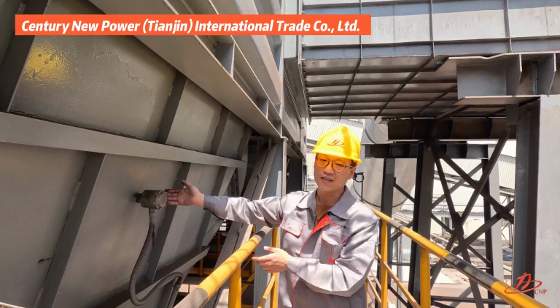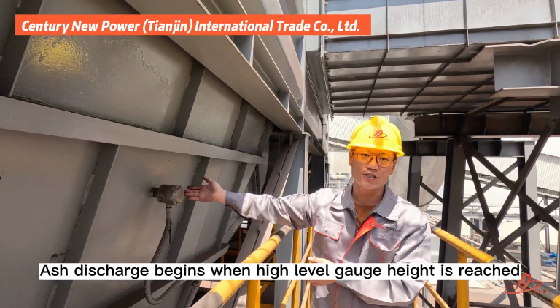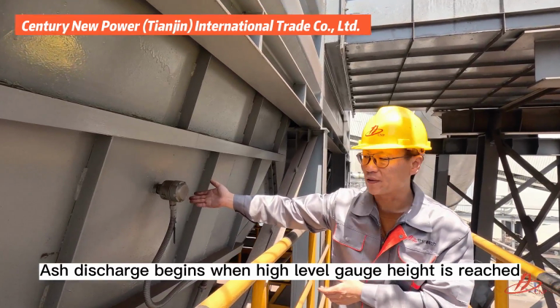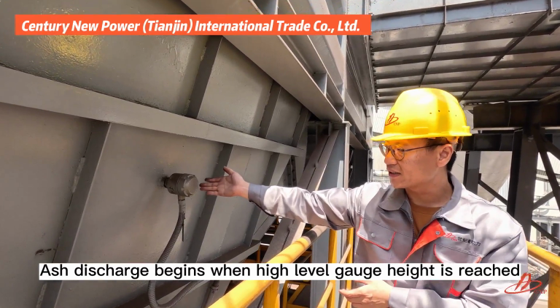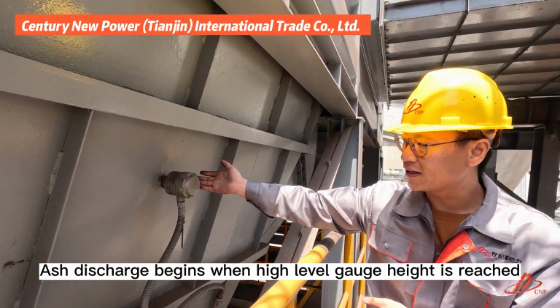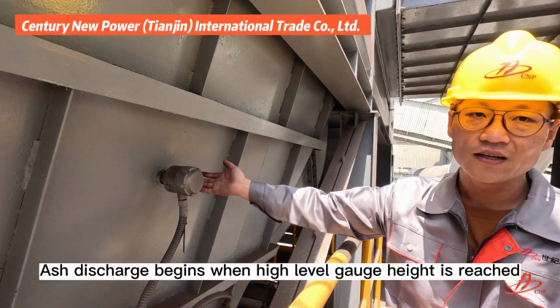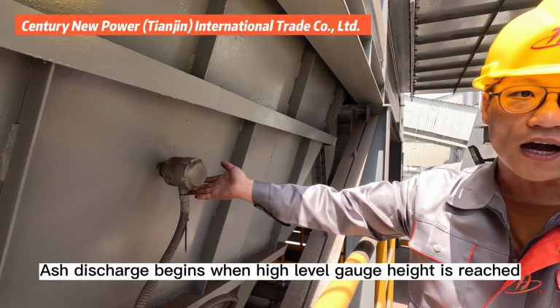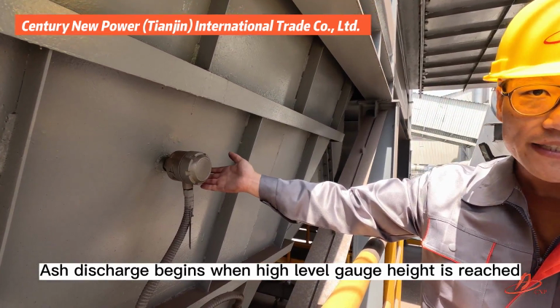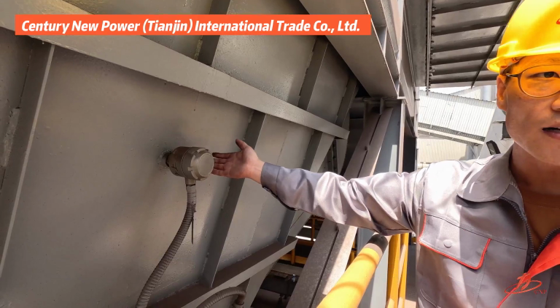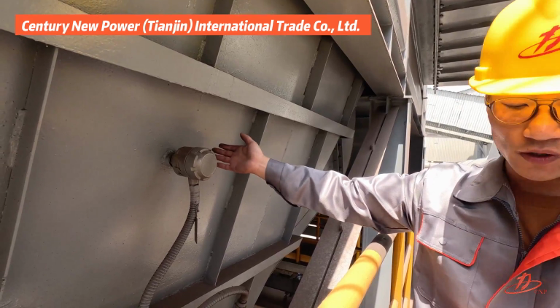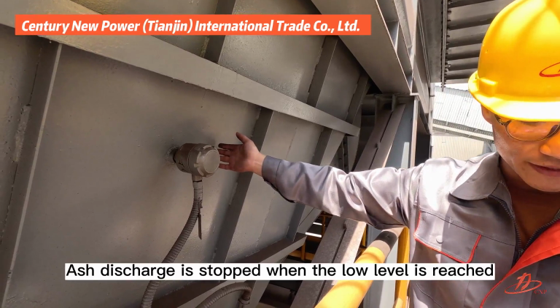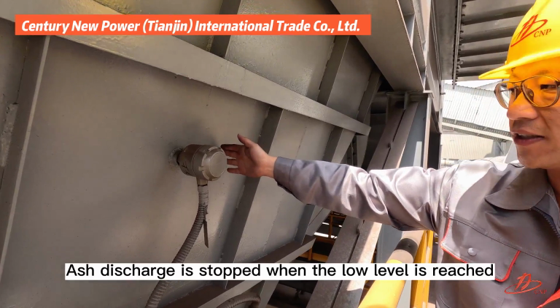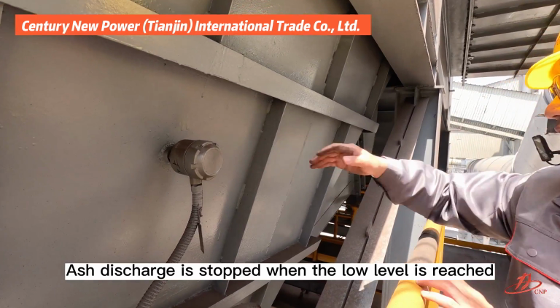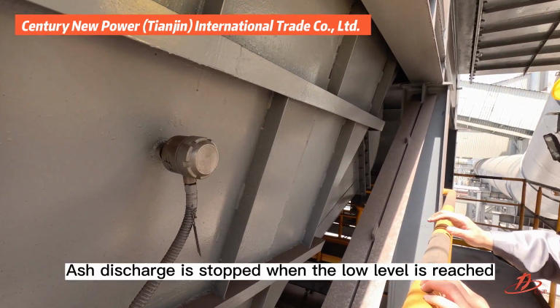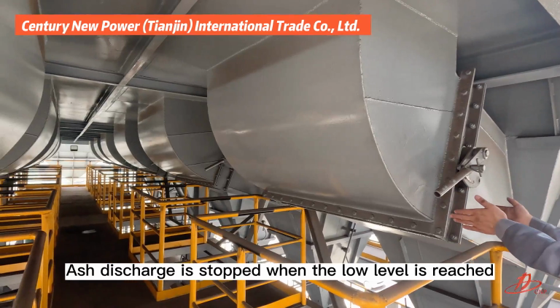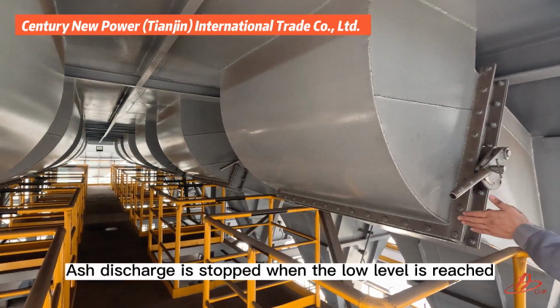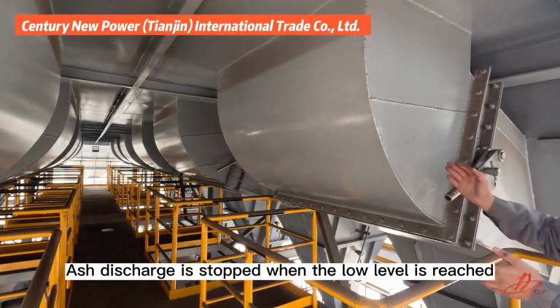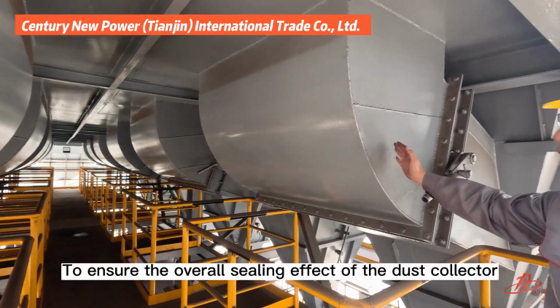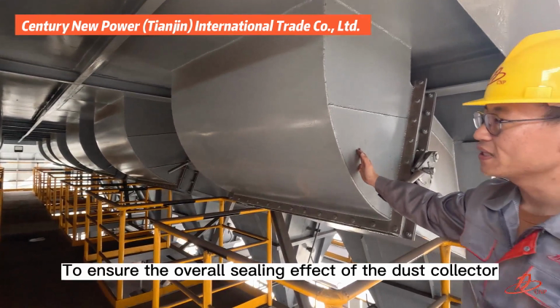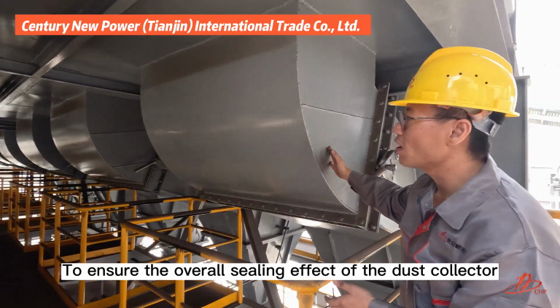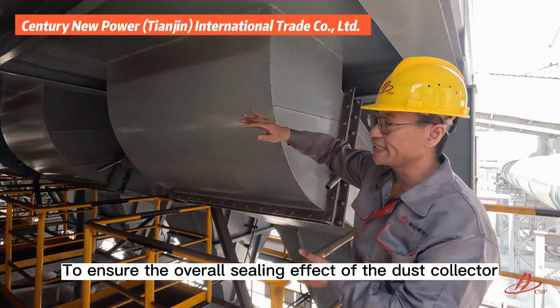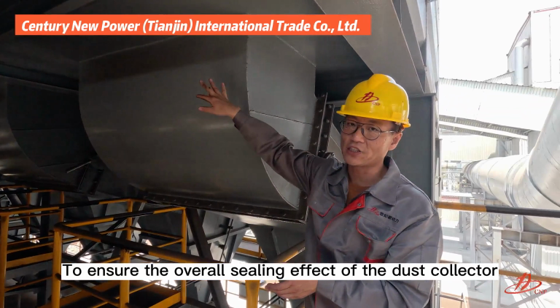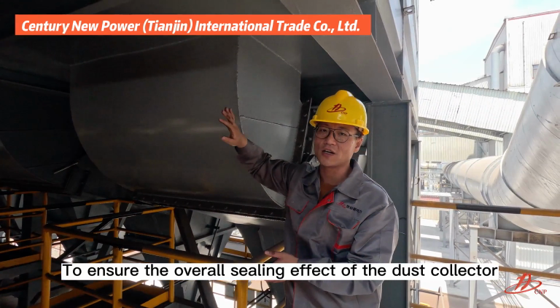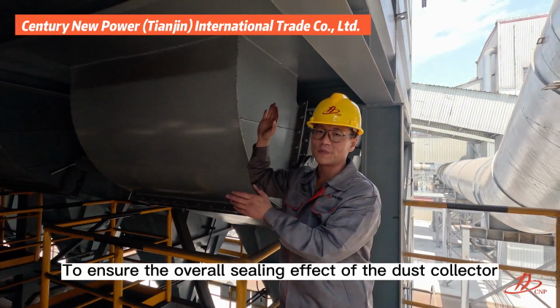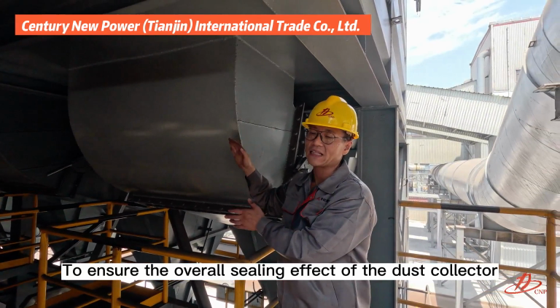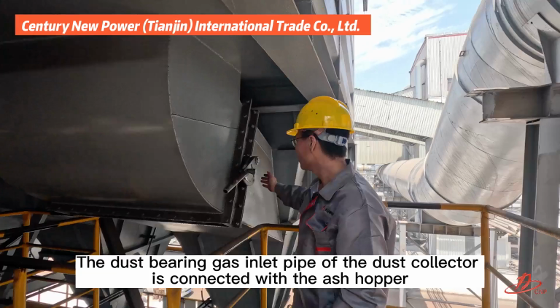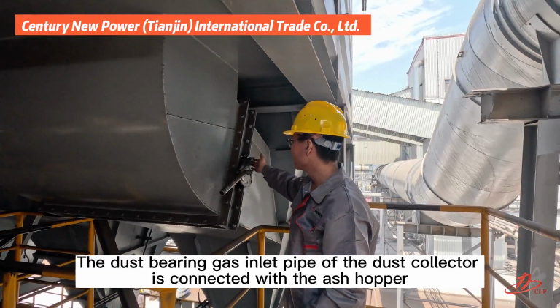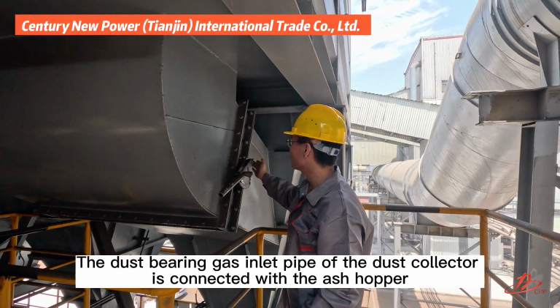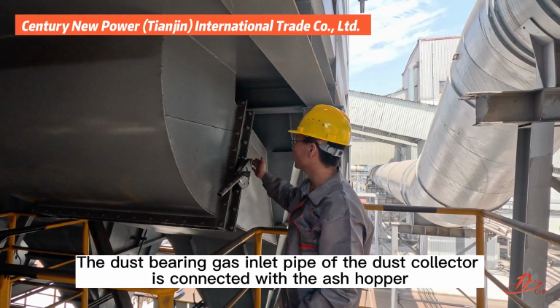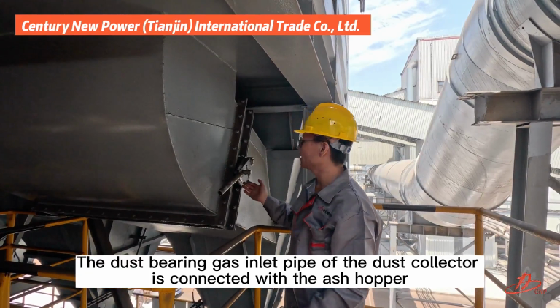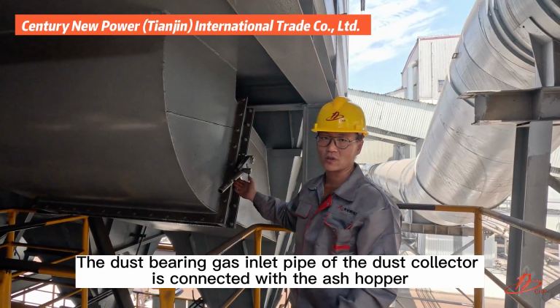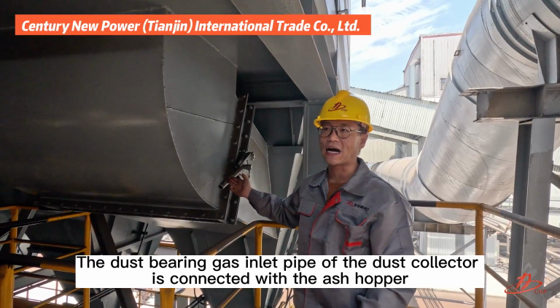Ash discharge begins when the high level gauge height is reached, and ash discharge is stopped when the low level is reached. To ensure the overall sealing effect of the dust collector, the dust-bearing gas inlet pipe of the dust collector is connected with the ash hopper.